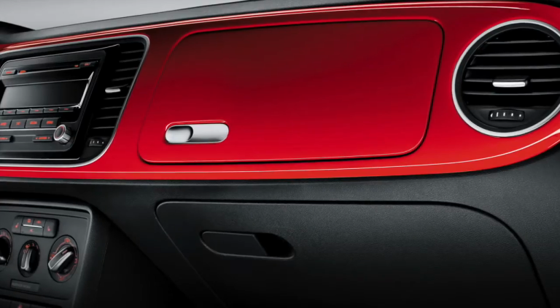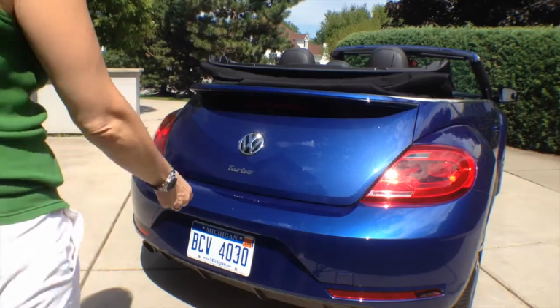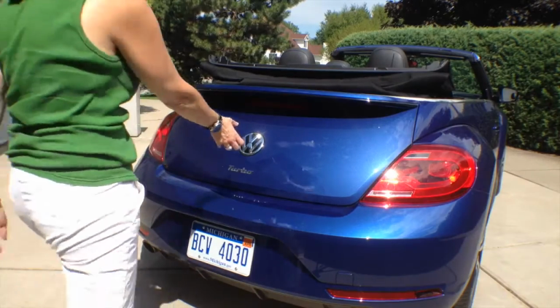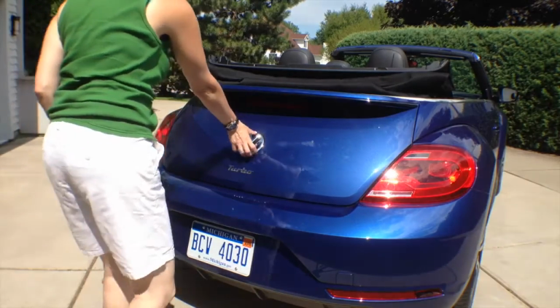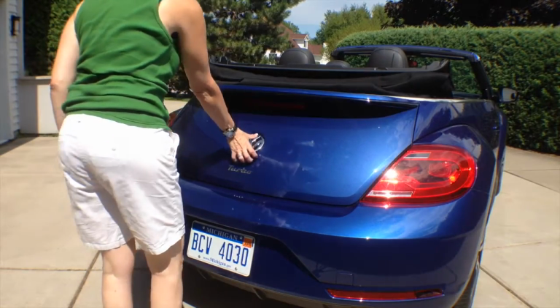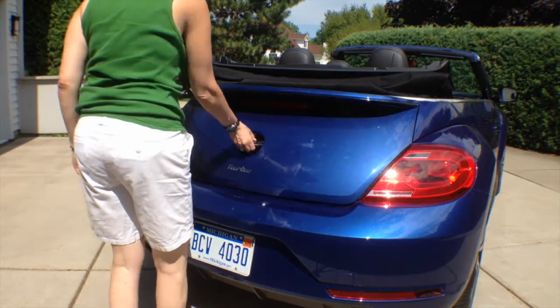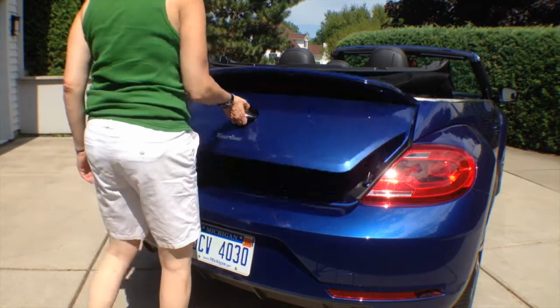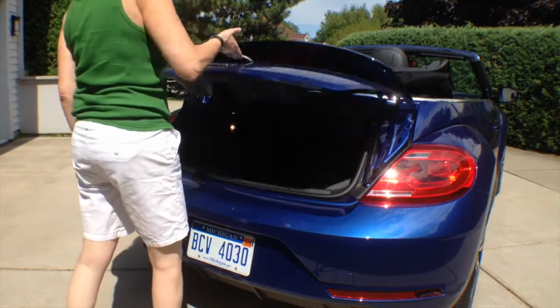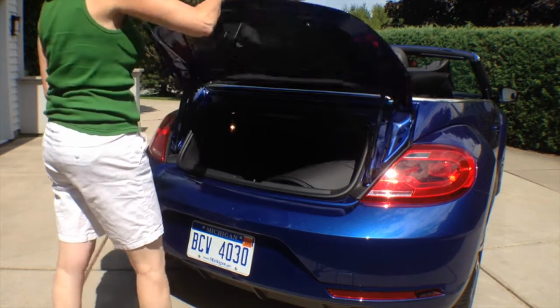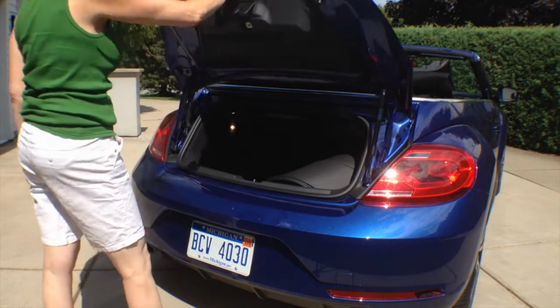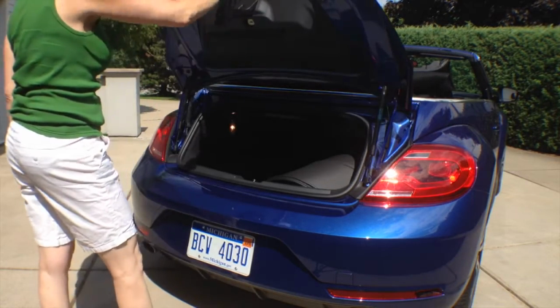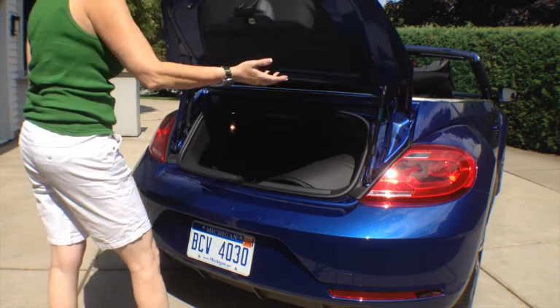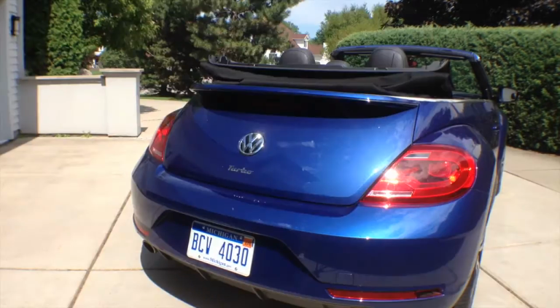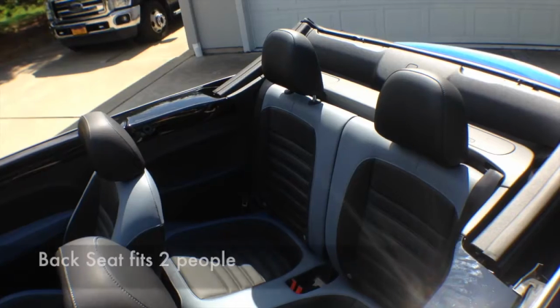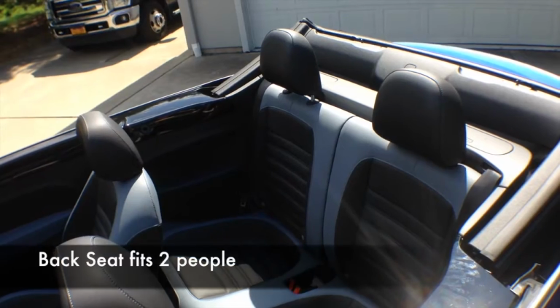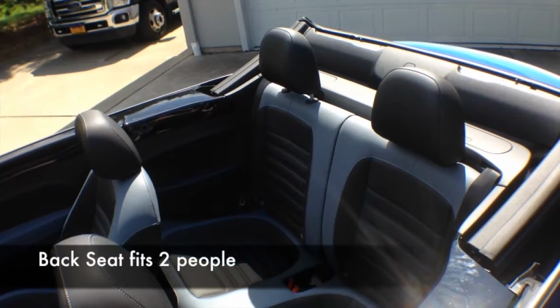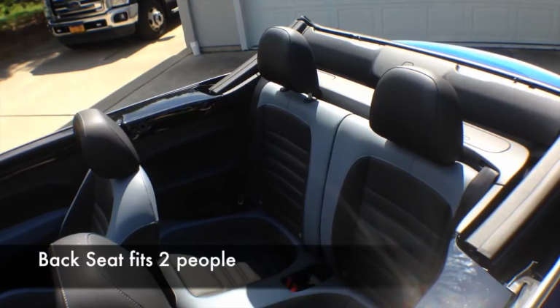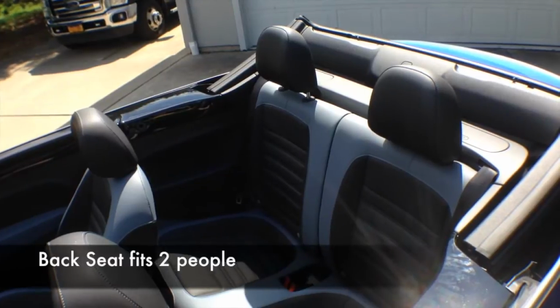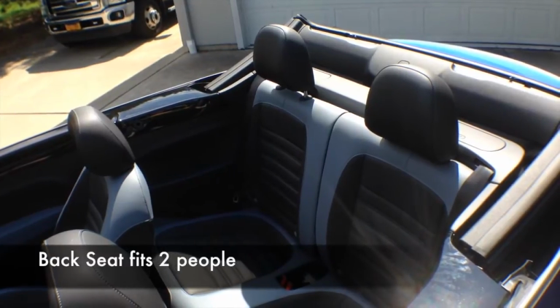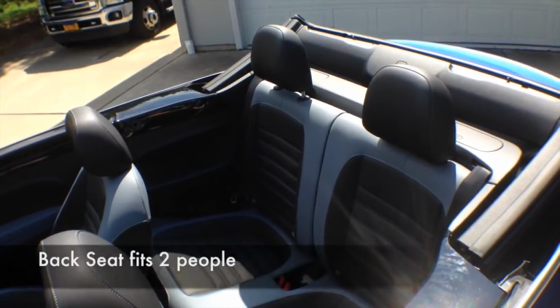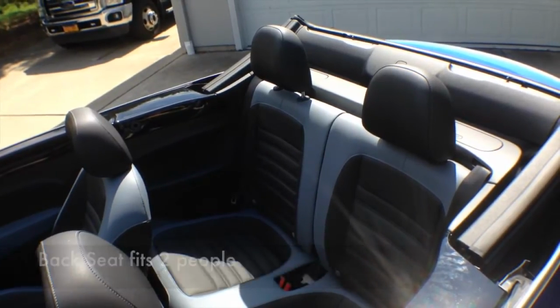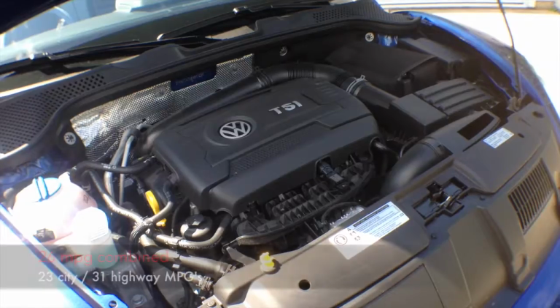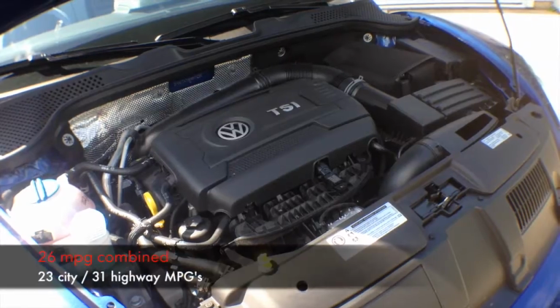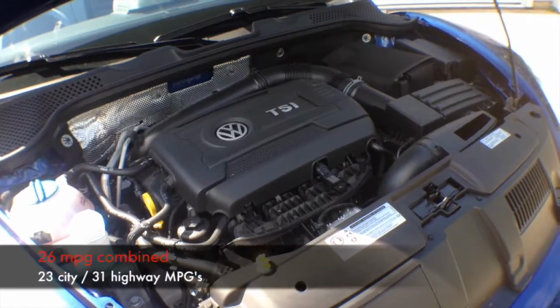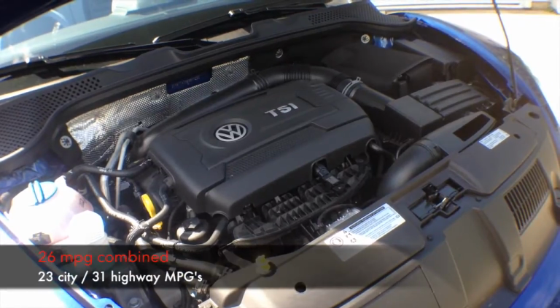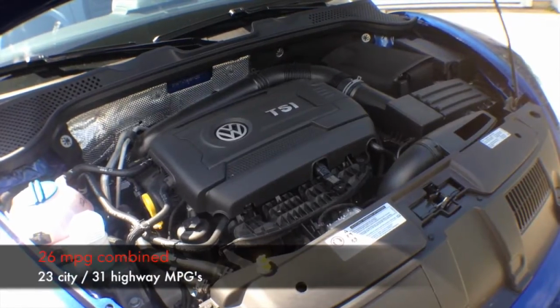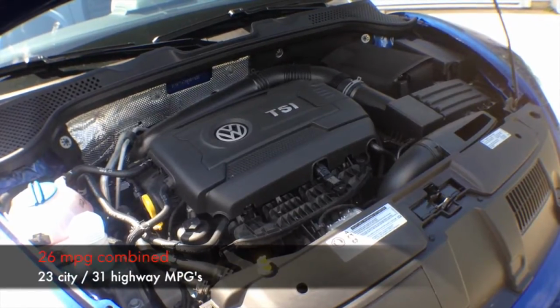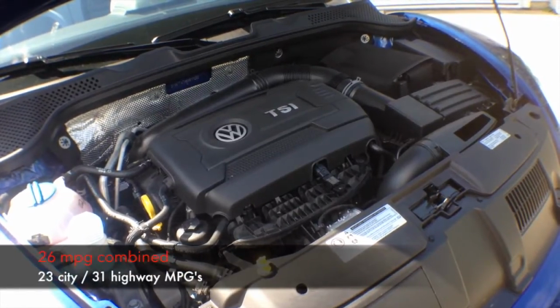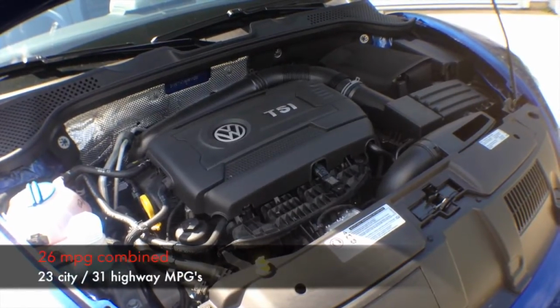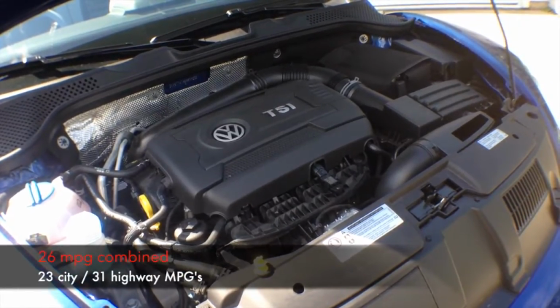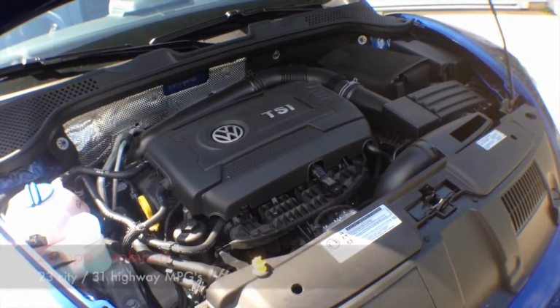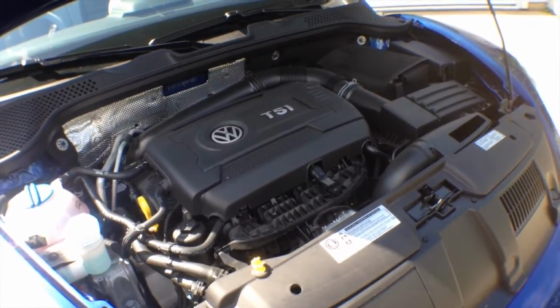The trunk is easy to open and it's got pretty good storage considering. The back seat holds two additional people. The turbo engine has good get up and go and pretty good fuel economy too.